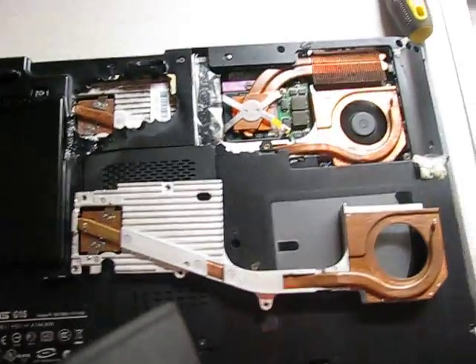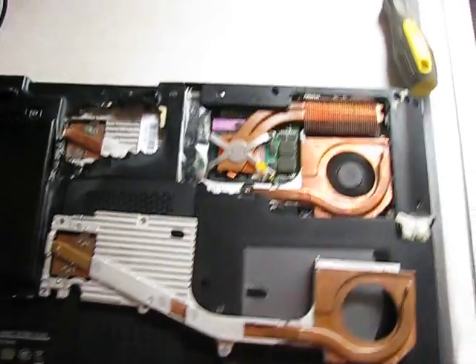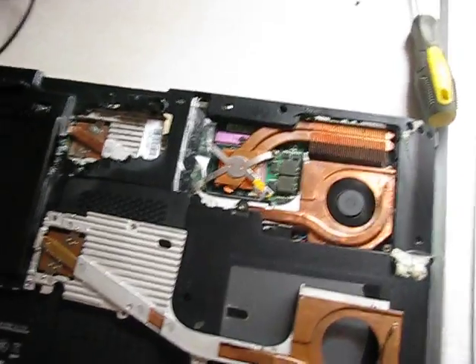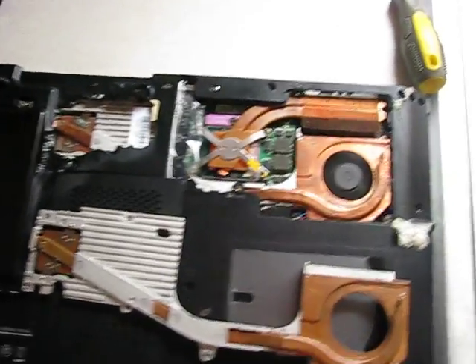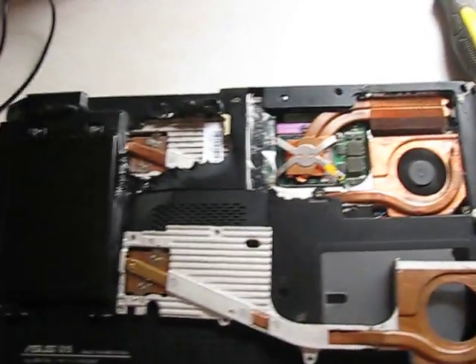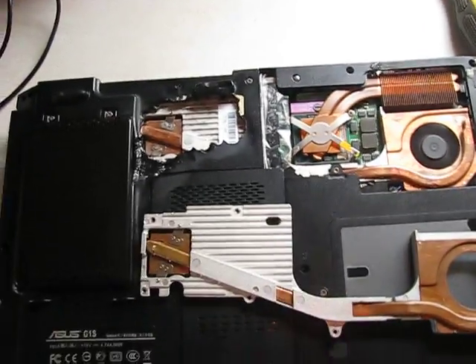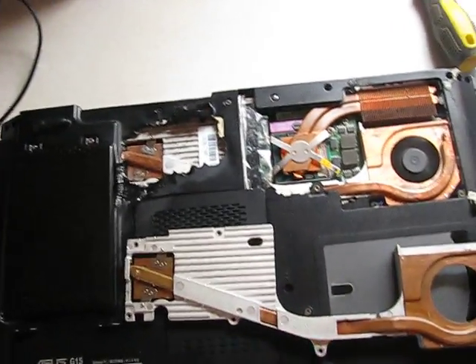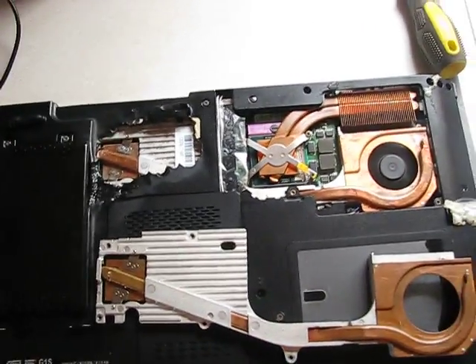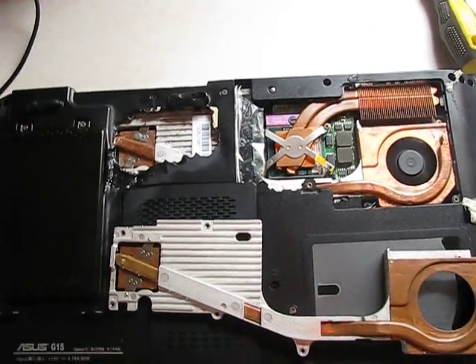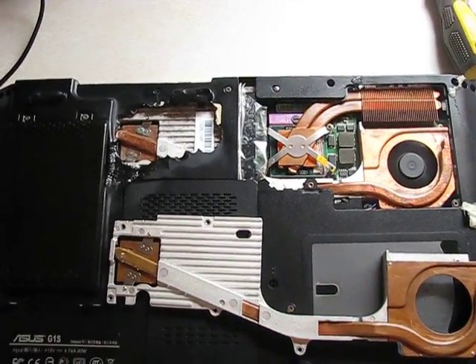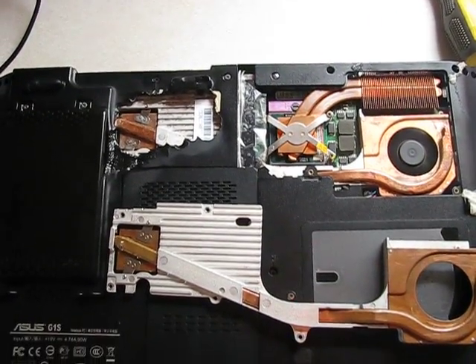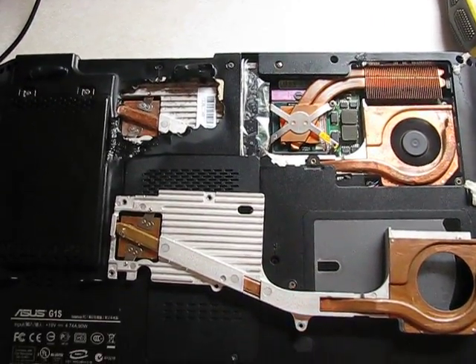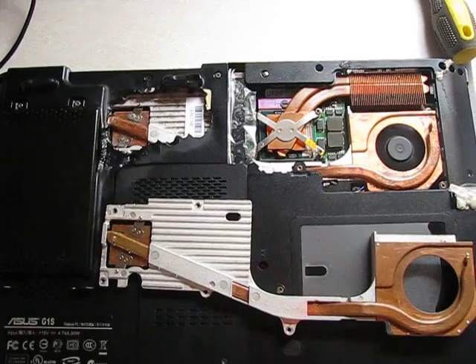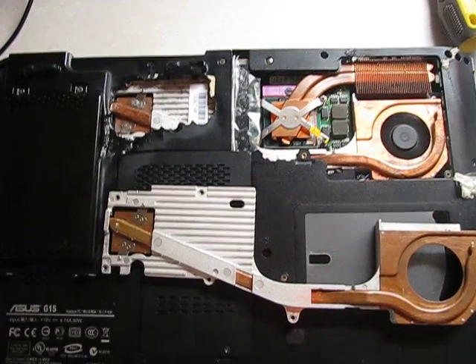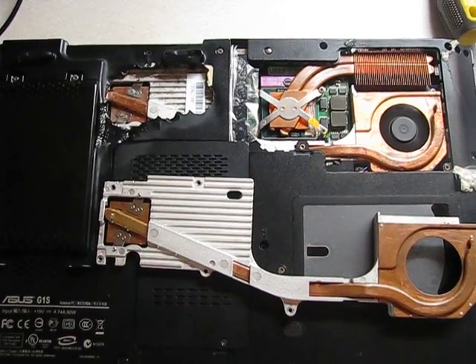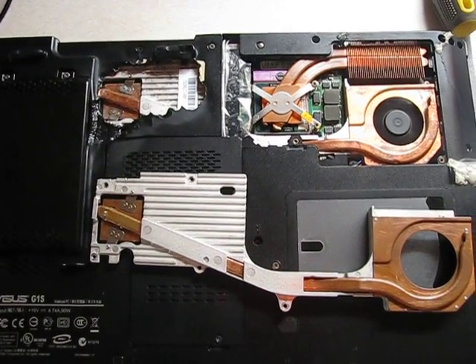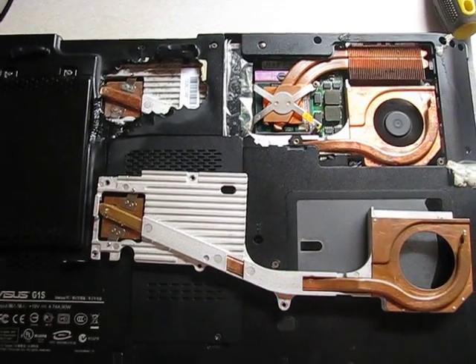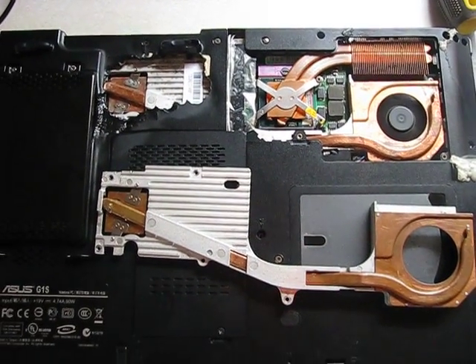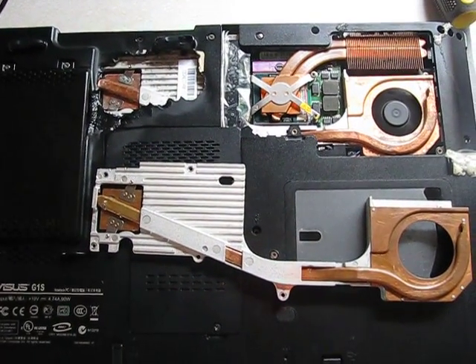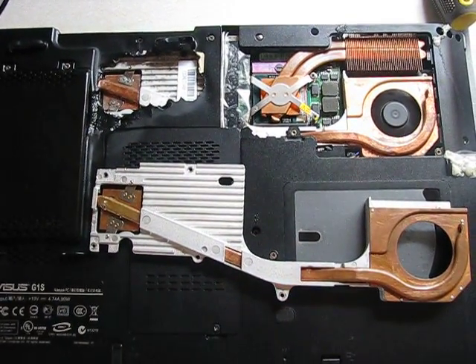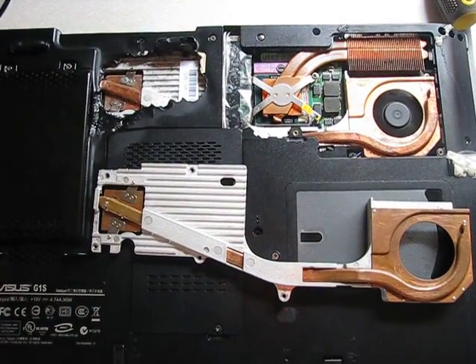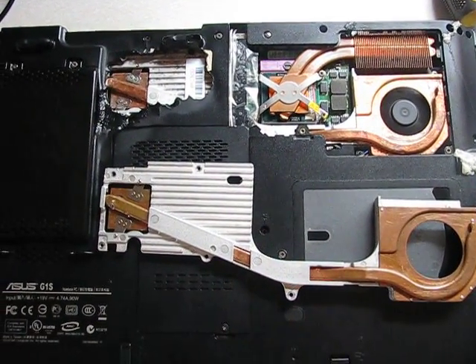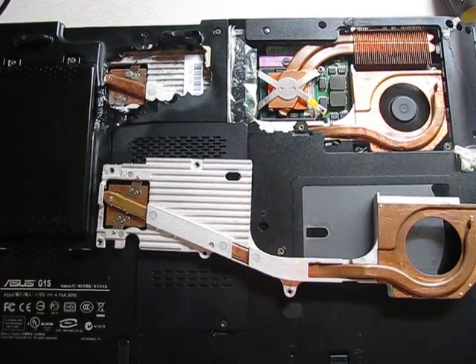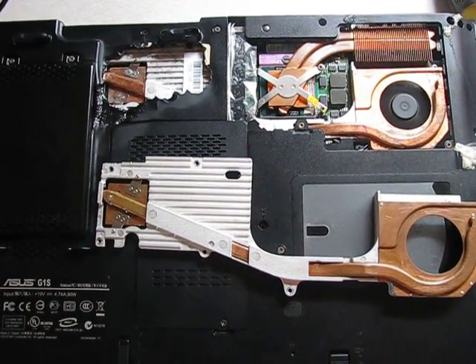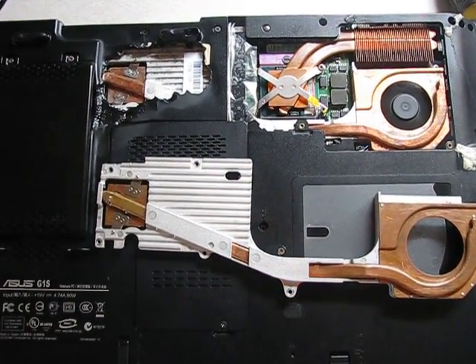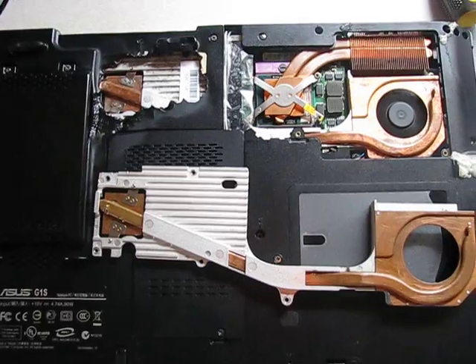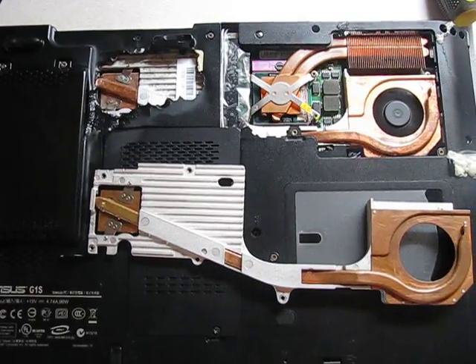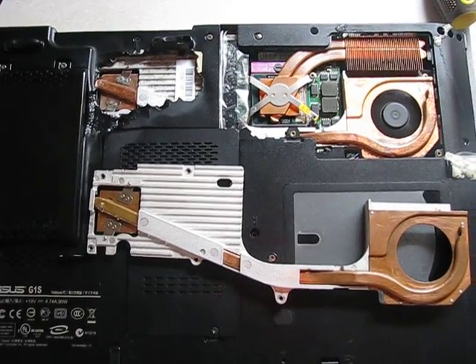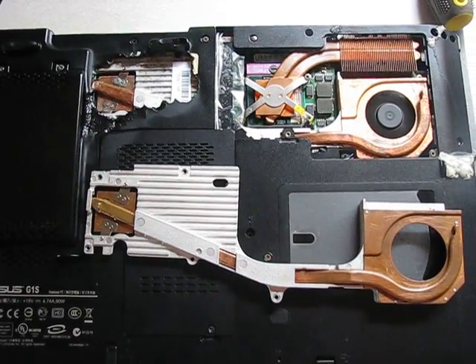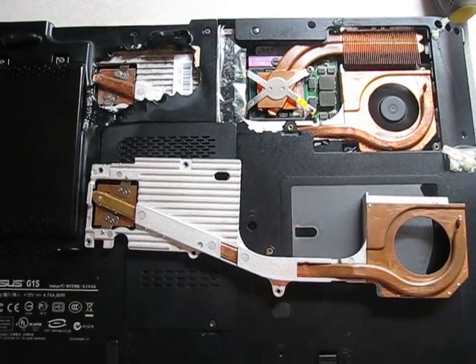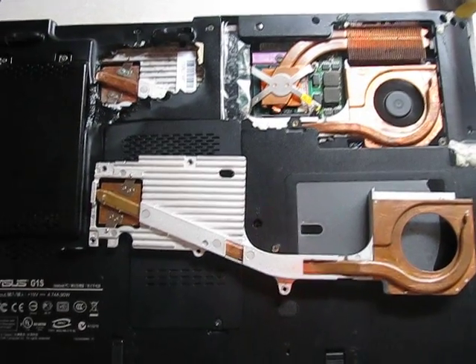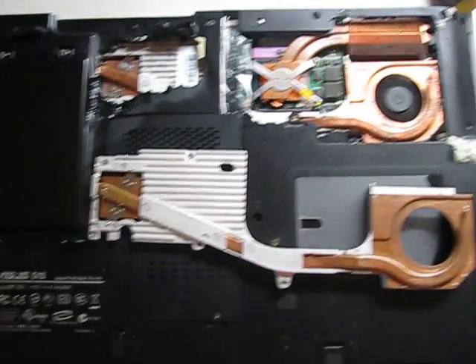So if you have a GPU overheating problem on your Asus J1s or on other laptops, consider replacing your heatsink.